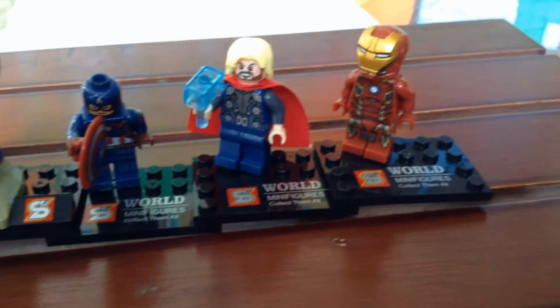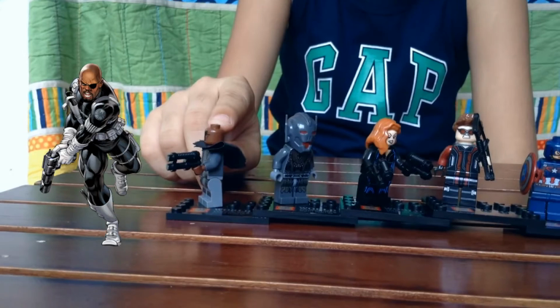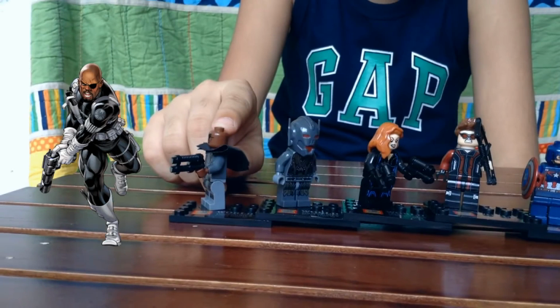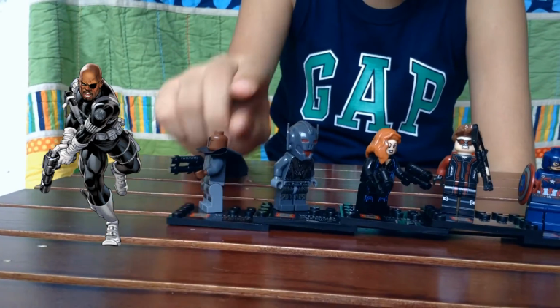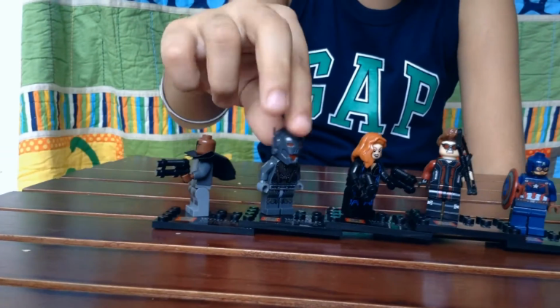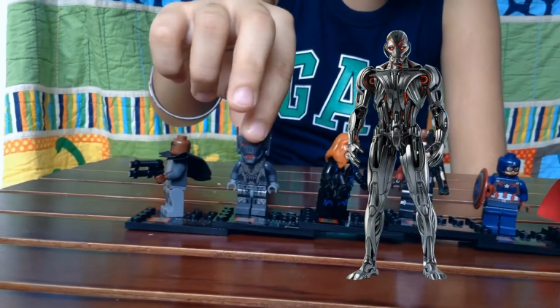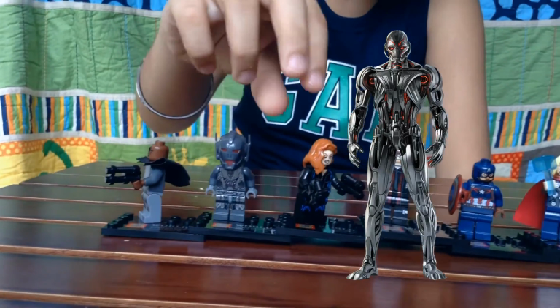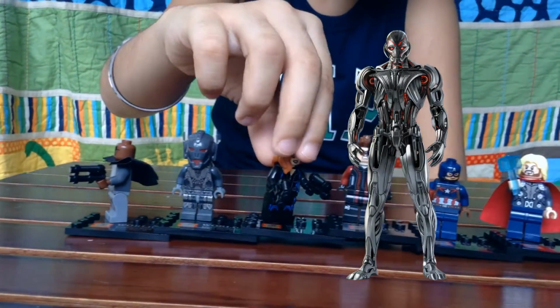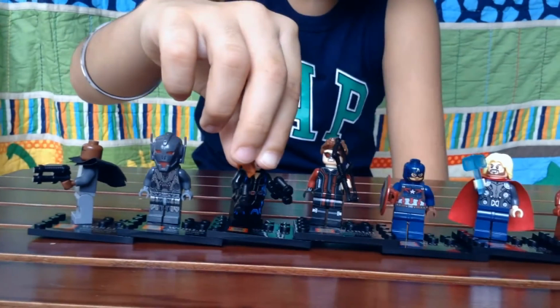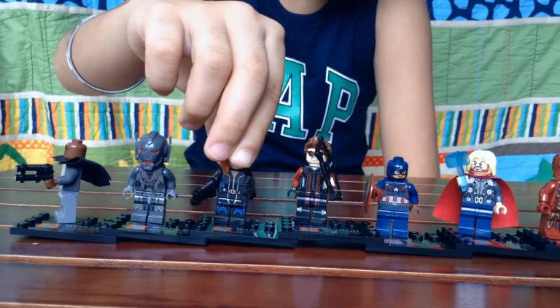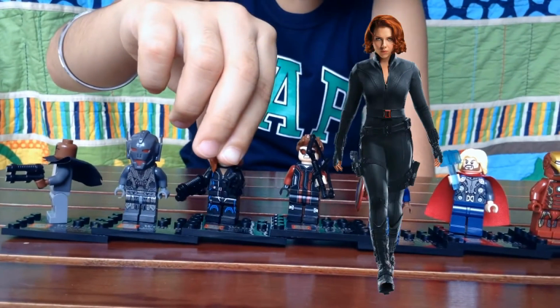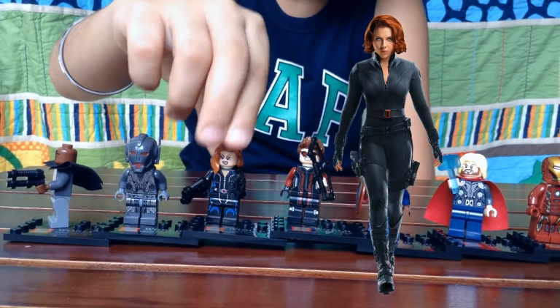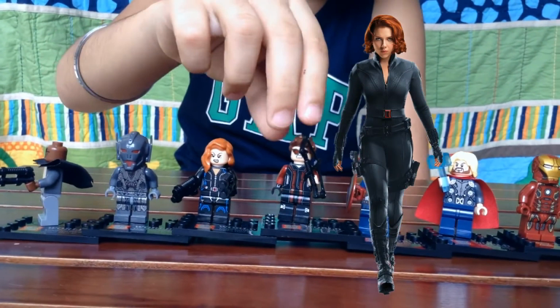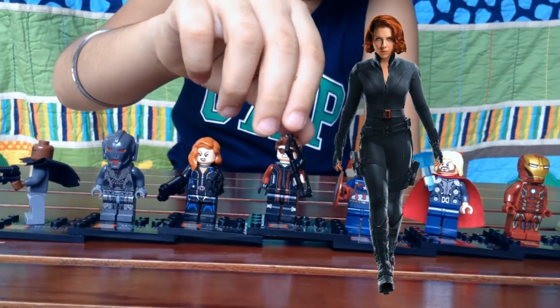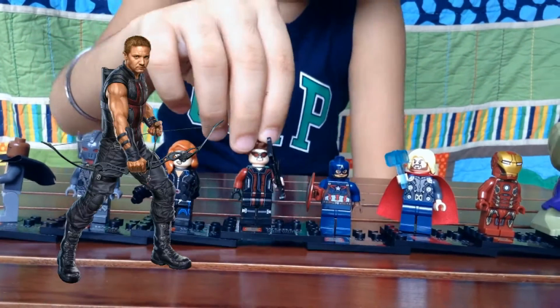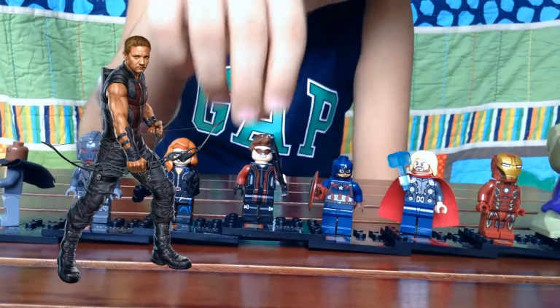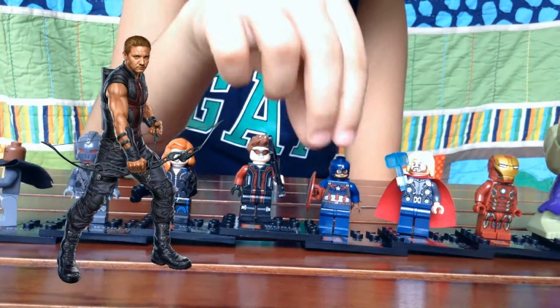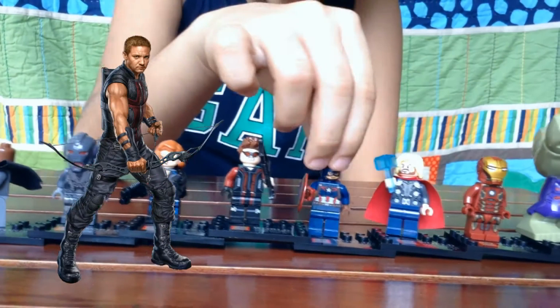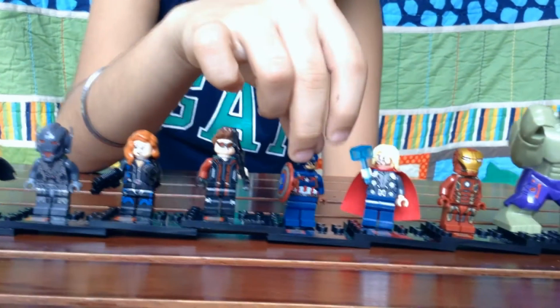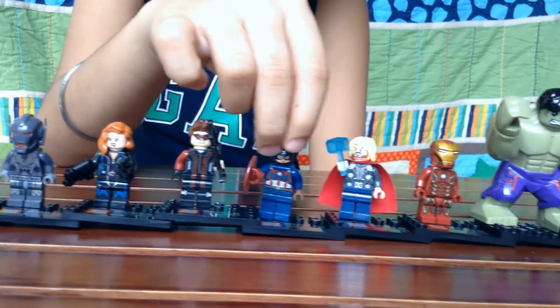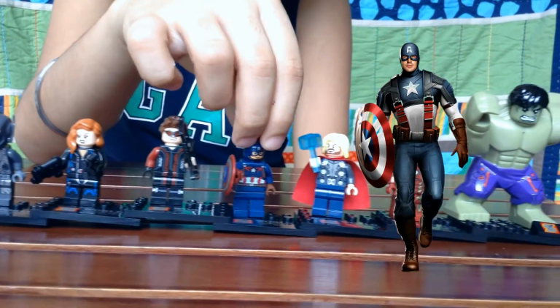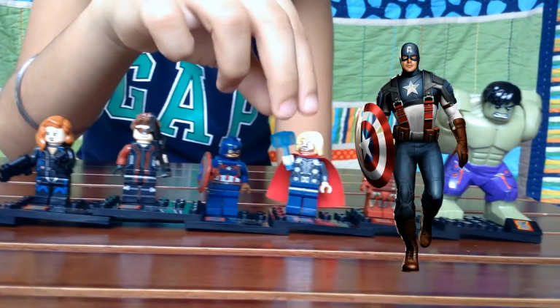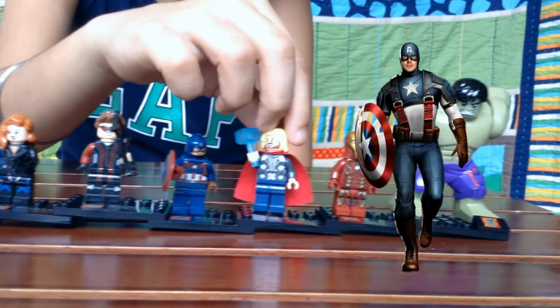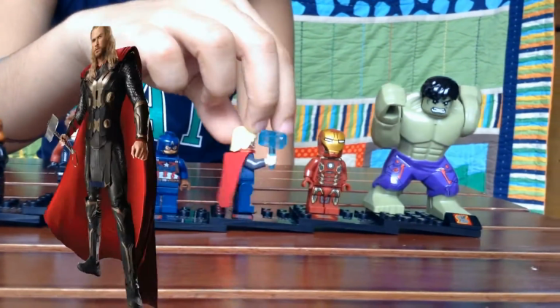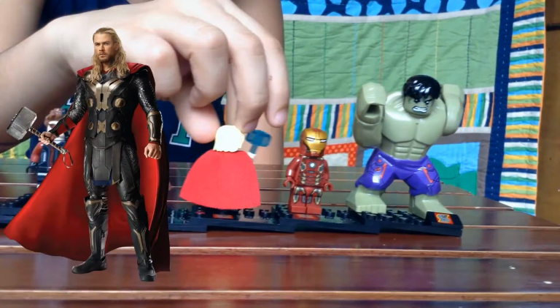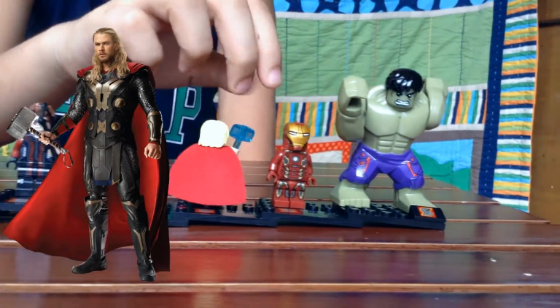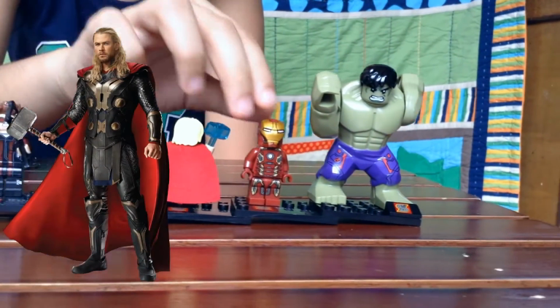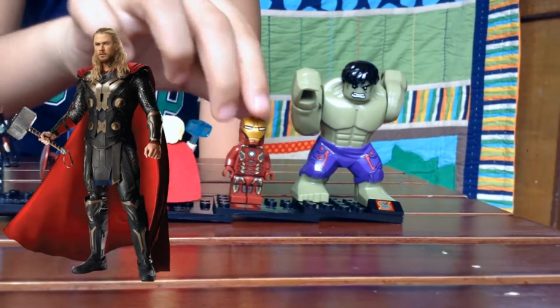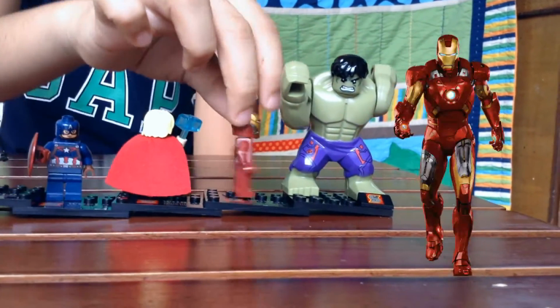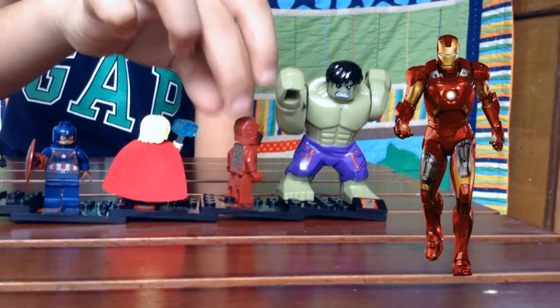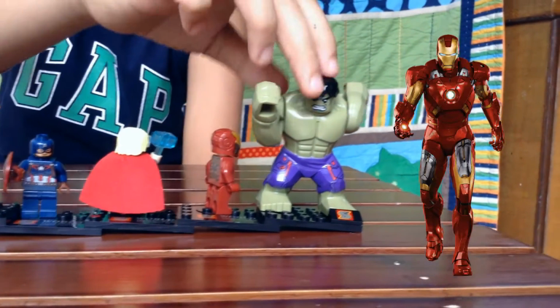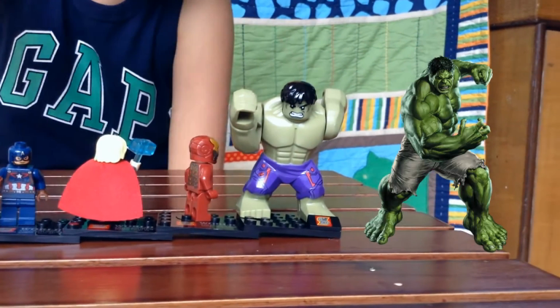This is Nick Fury, this is Ultron, this is Black Widow, this is Hawkeye, this is Captain America, this is Thor, this is Iron Man and this is Hulk.